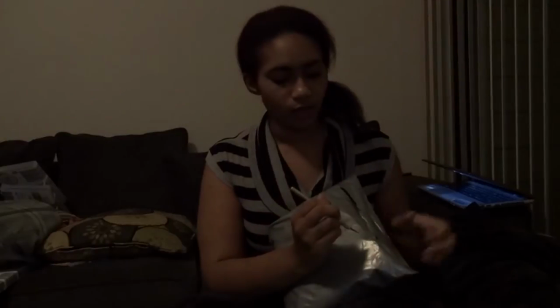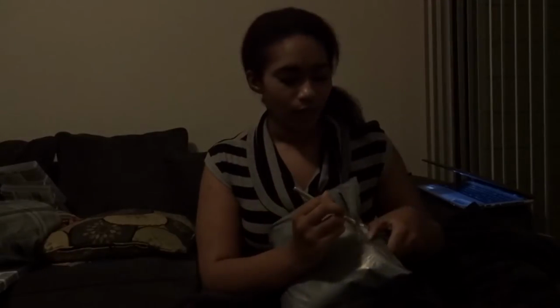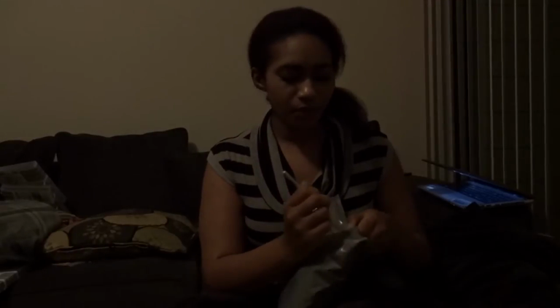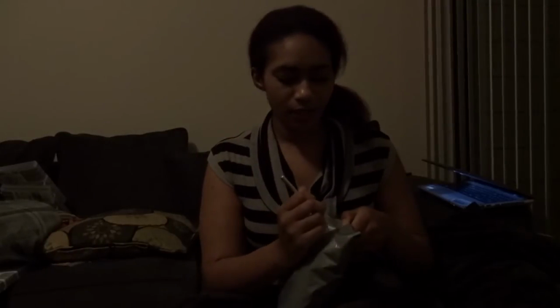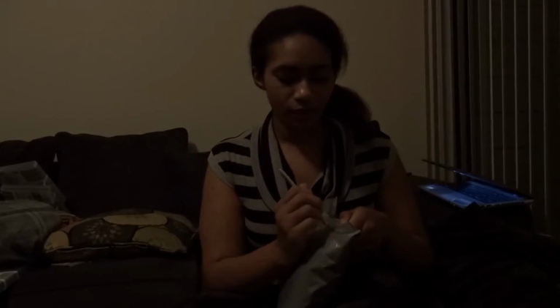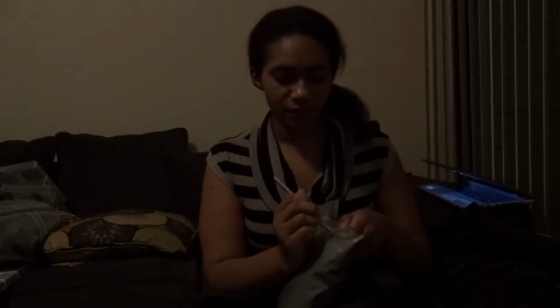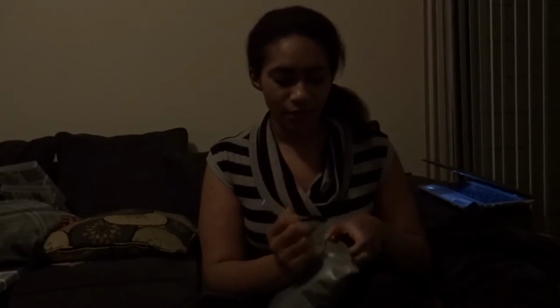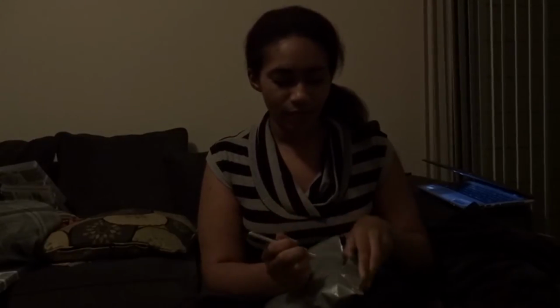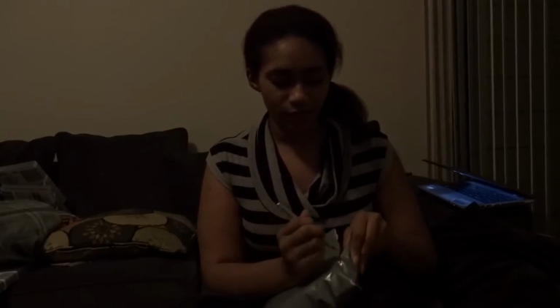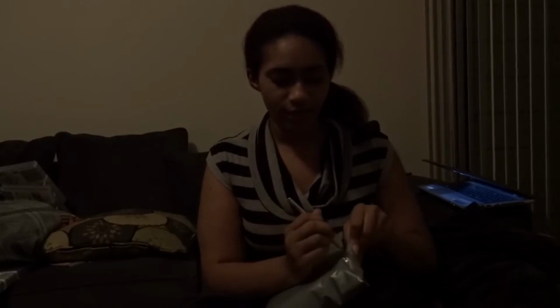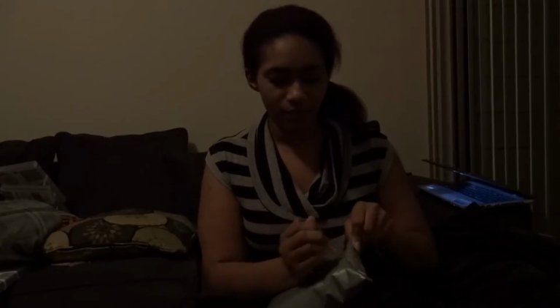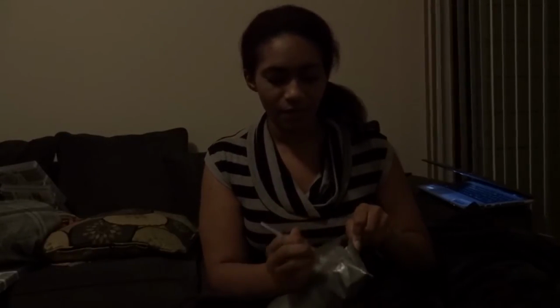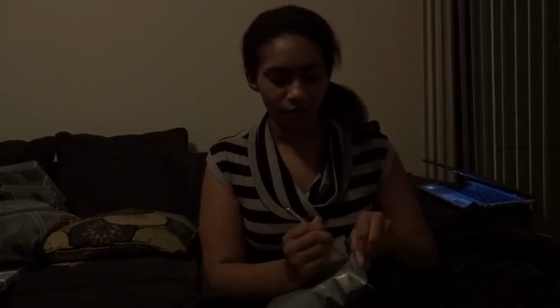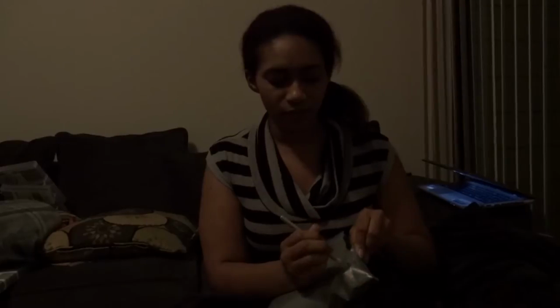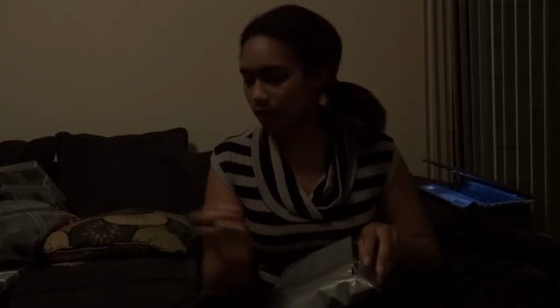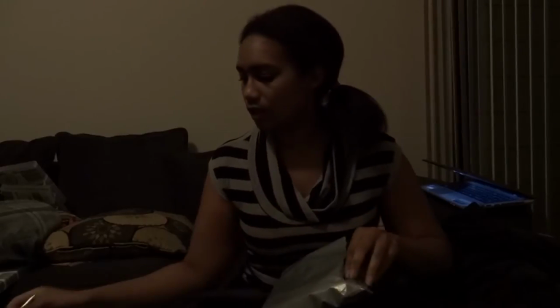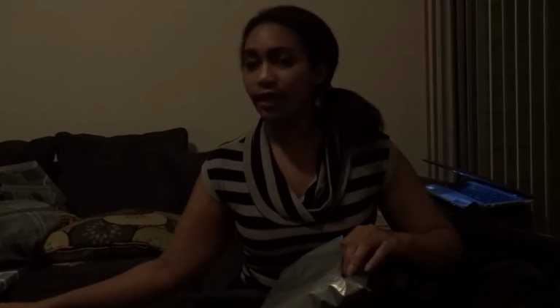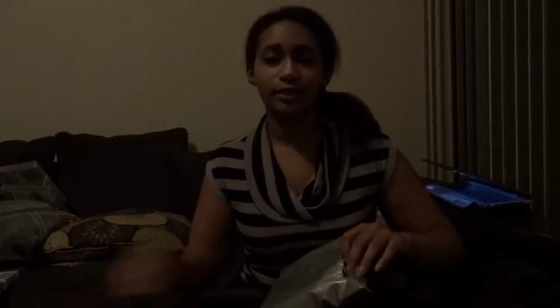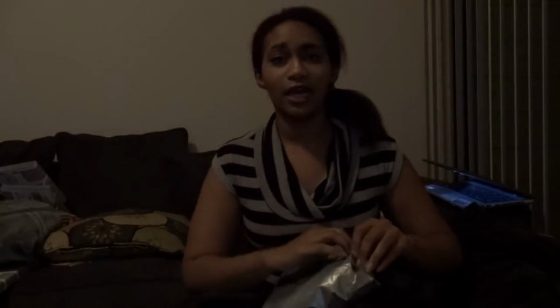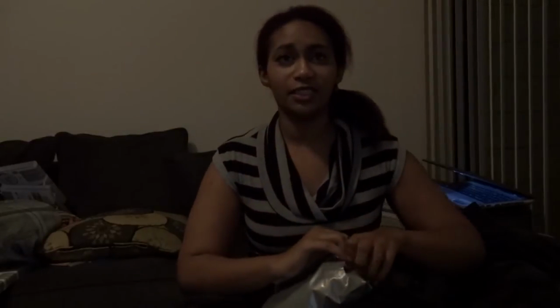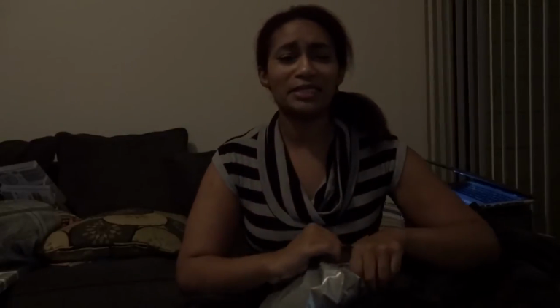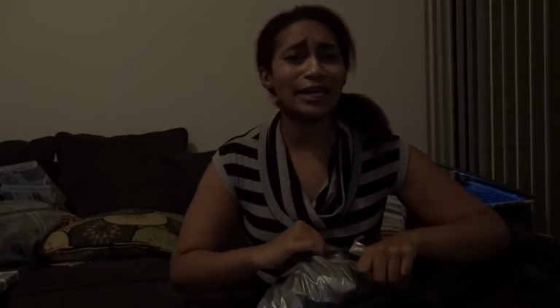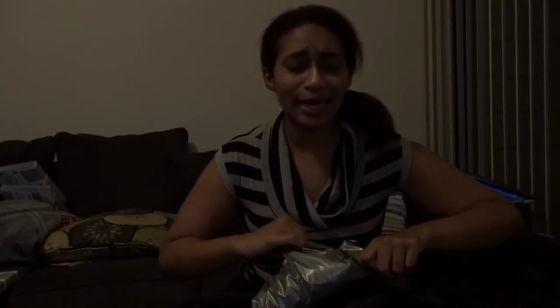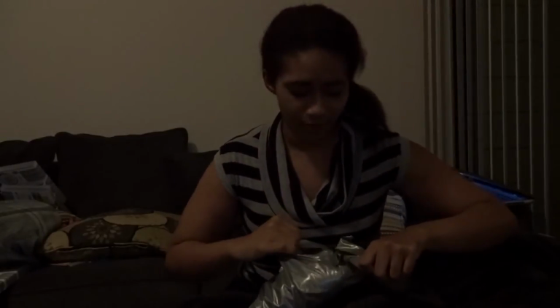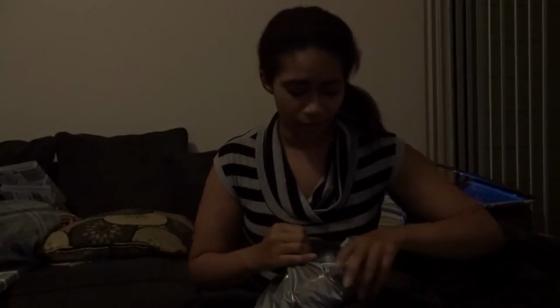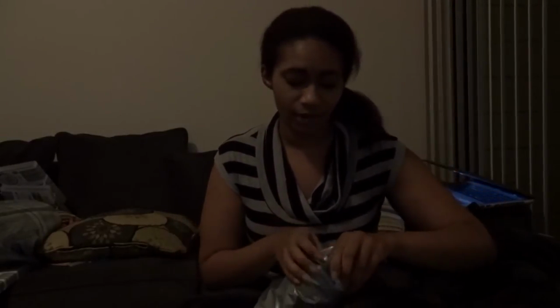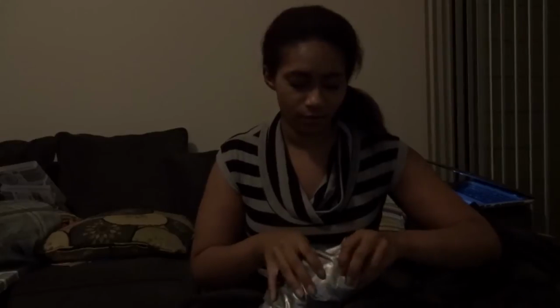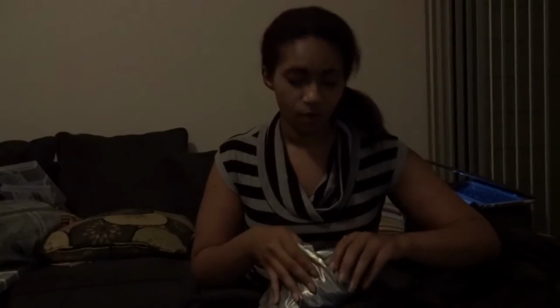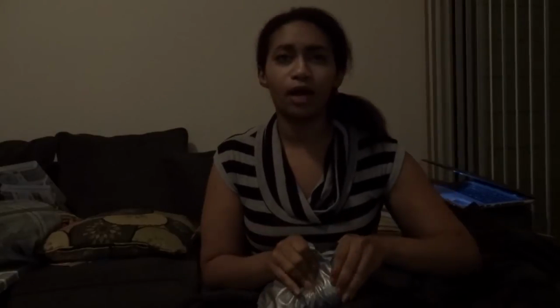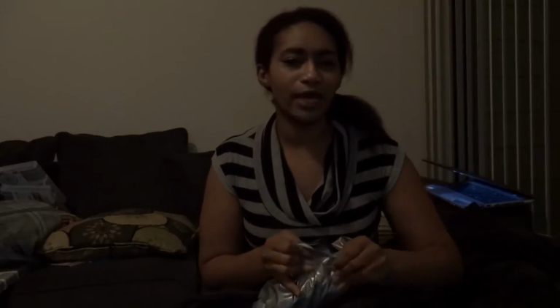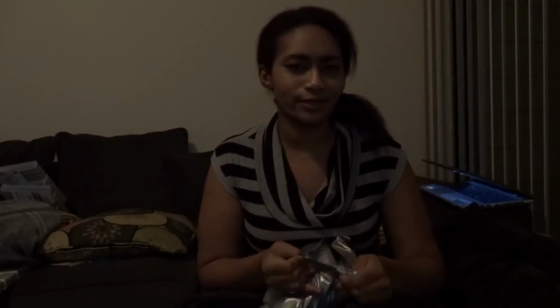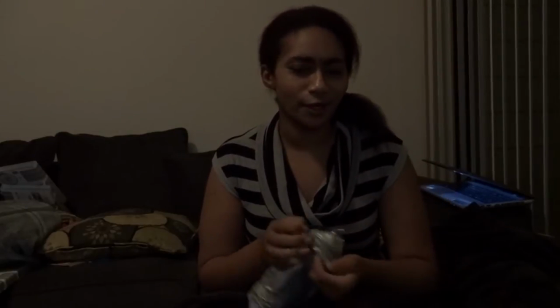I'm doing this unboxing a little bit different. I know the lighting isn't great, but I'm in a different spot. This is honestly the best lighting I can get here because I don't have proper lights. Sorry.